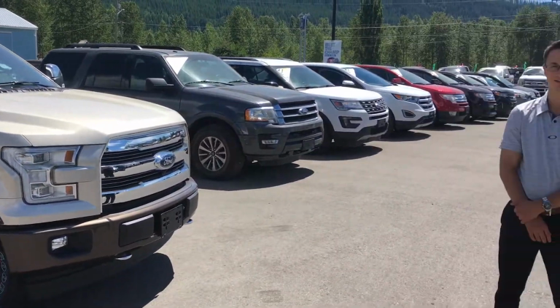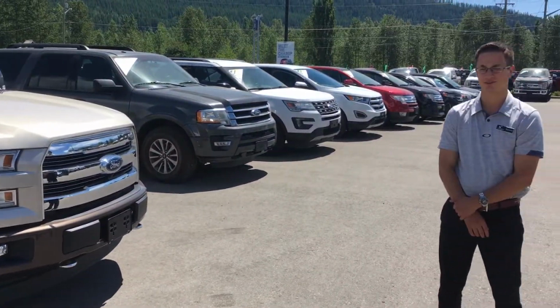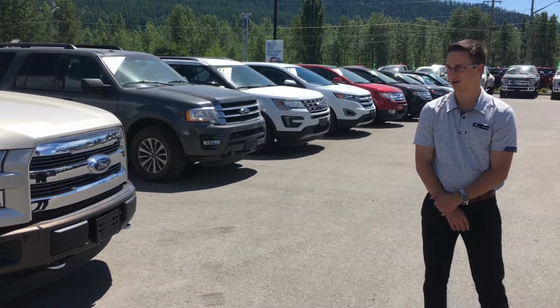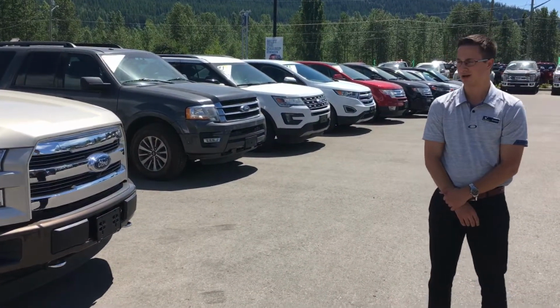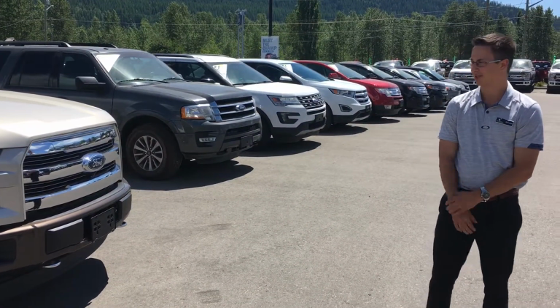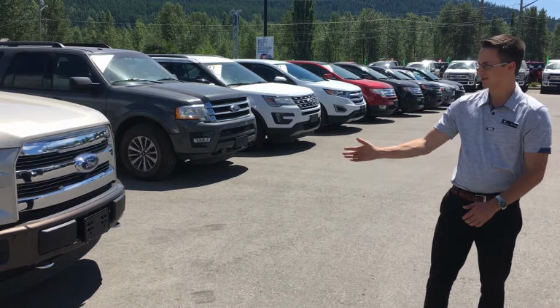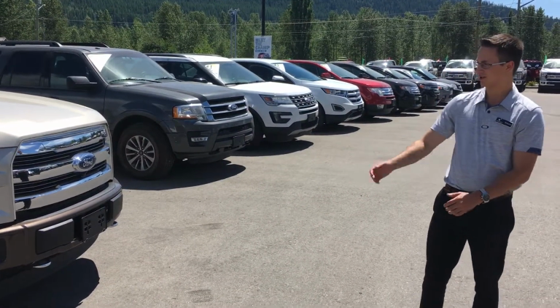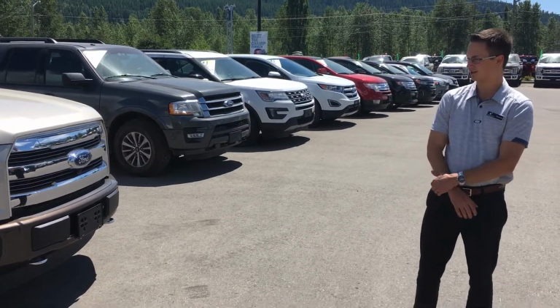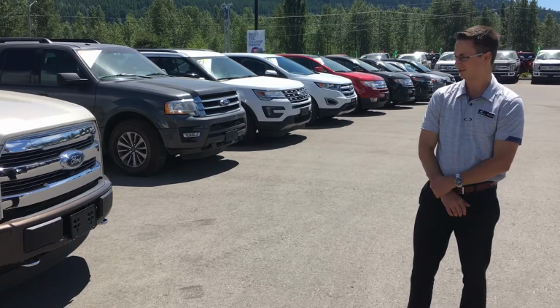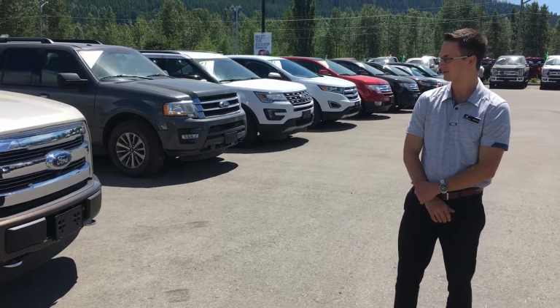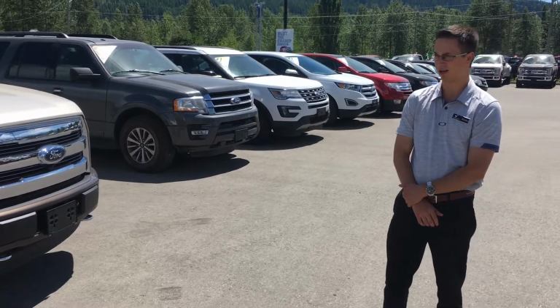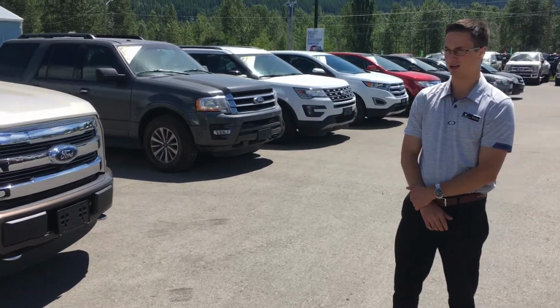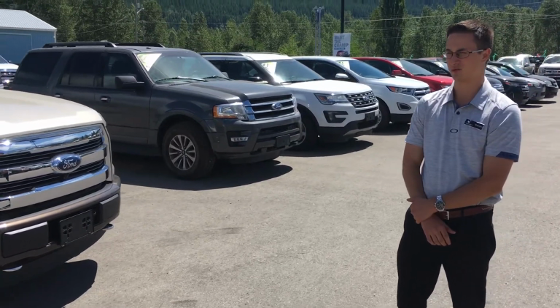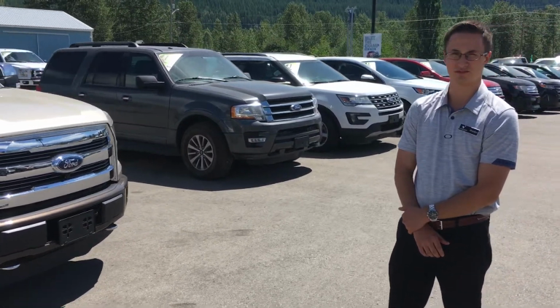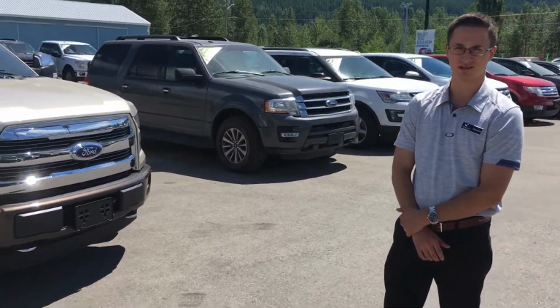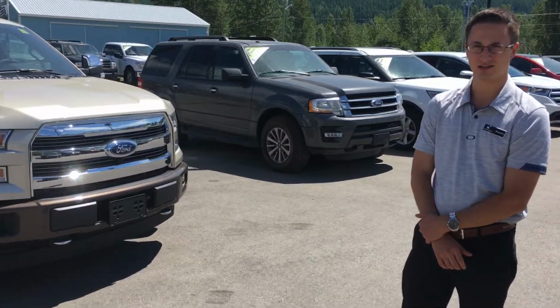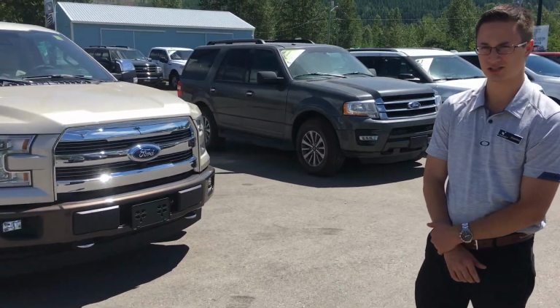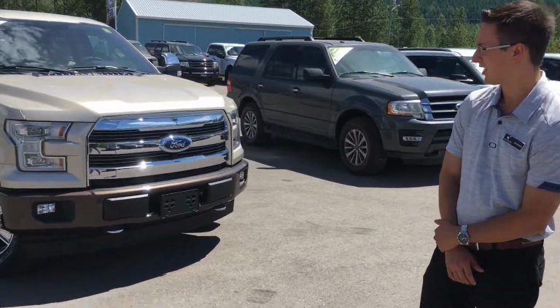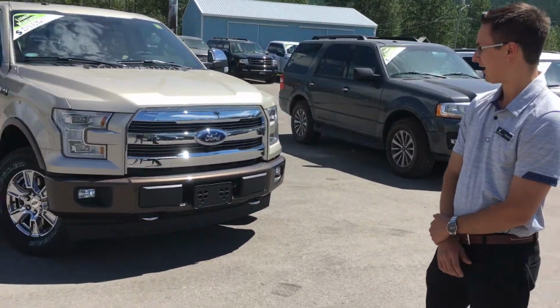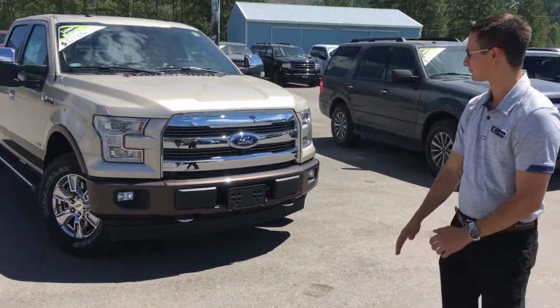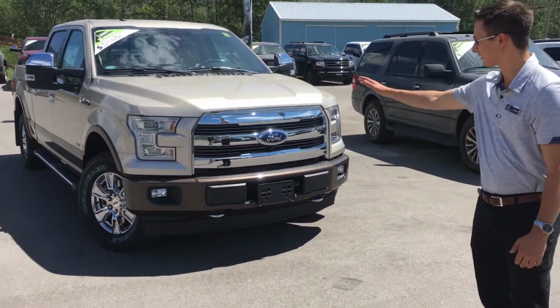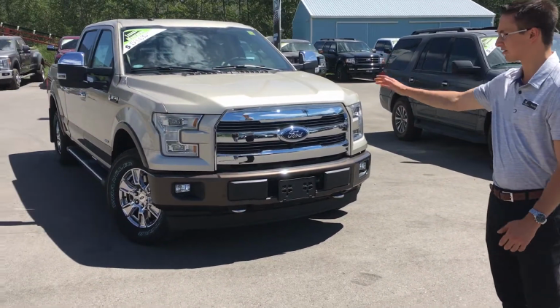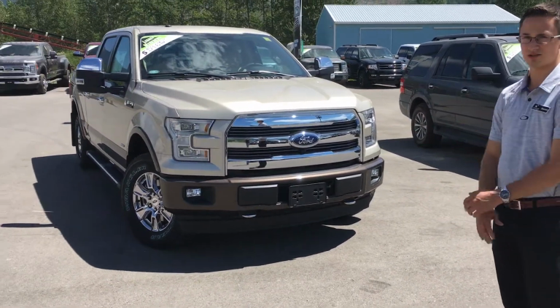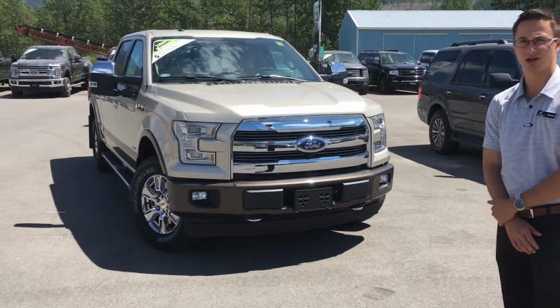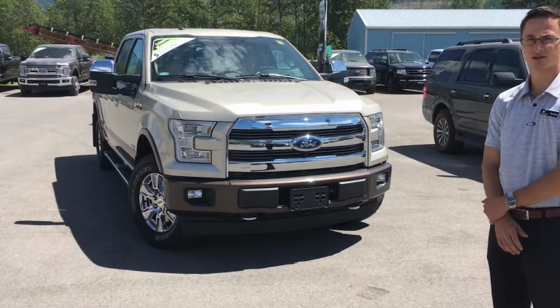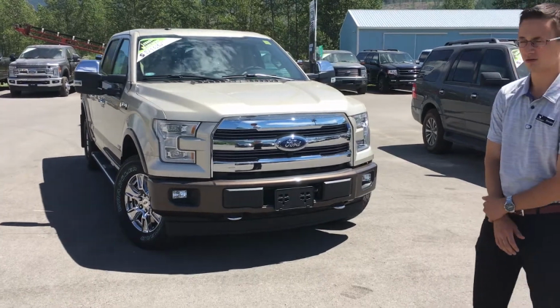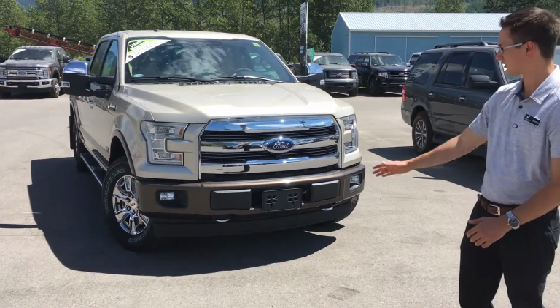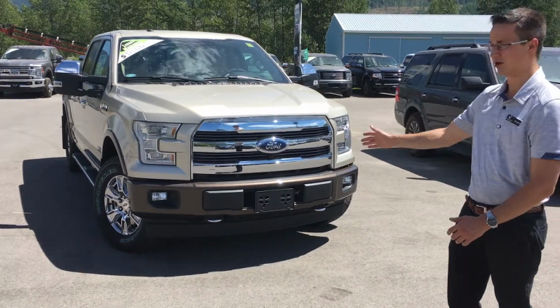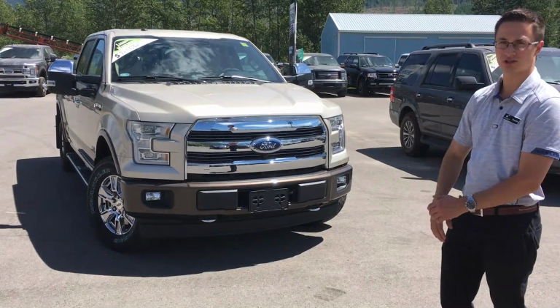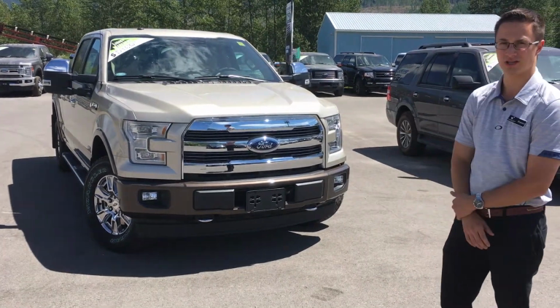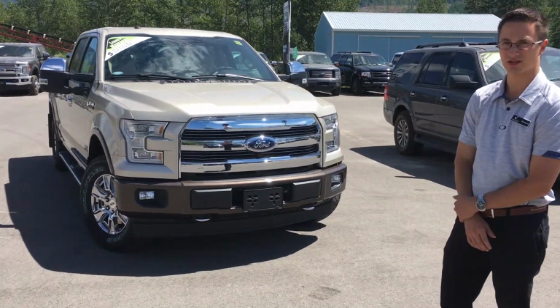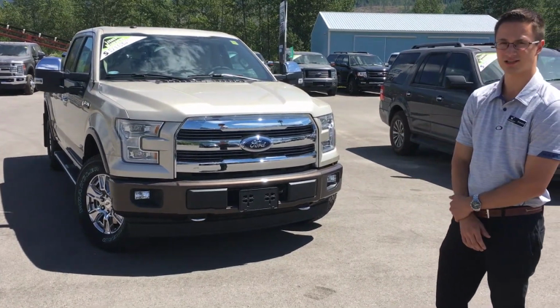Hello everyone. Beside me here is the 2017 F-150 Lariat Edition. This color is a new color — it's the white gold with the two-tone, which makes it very classy.